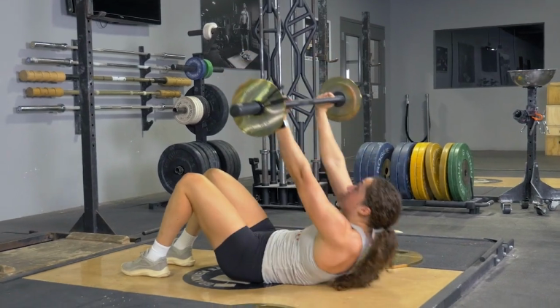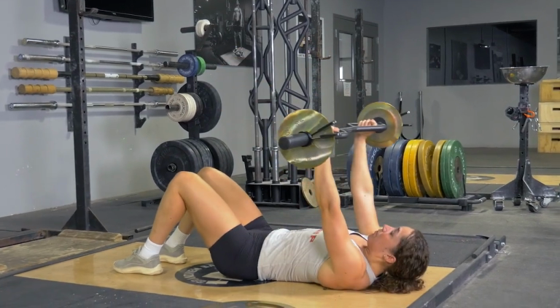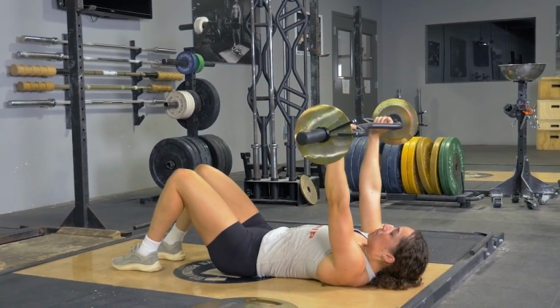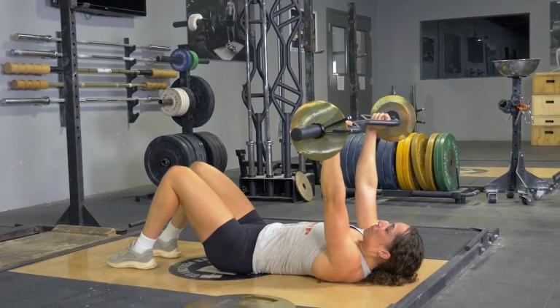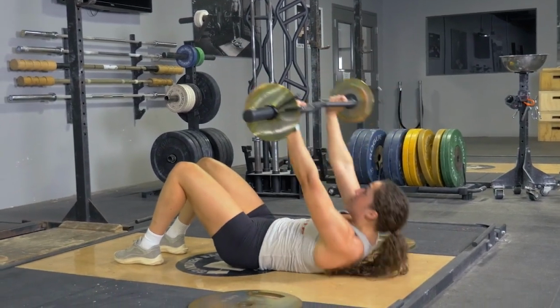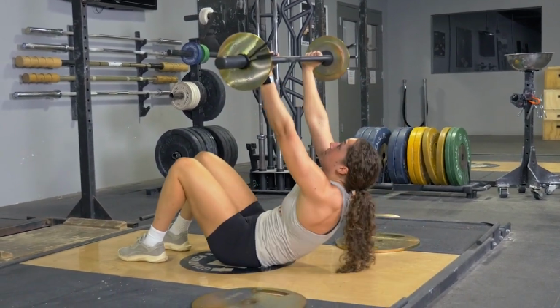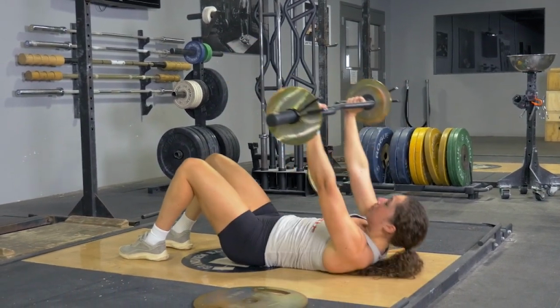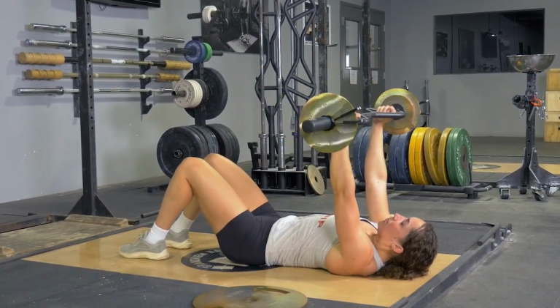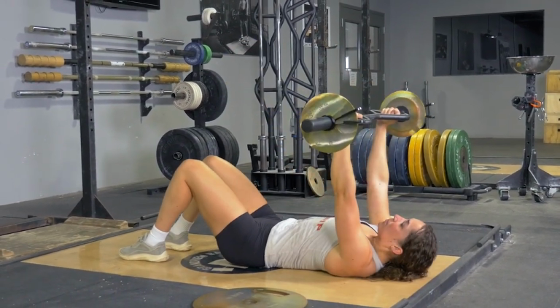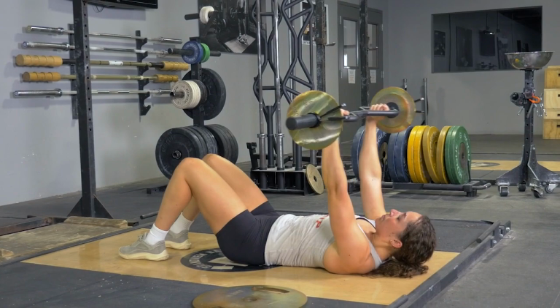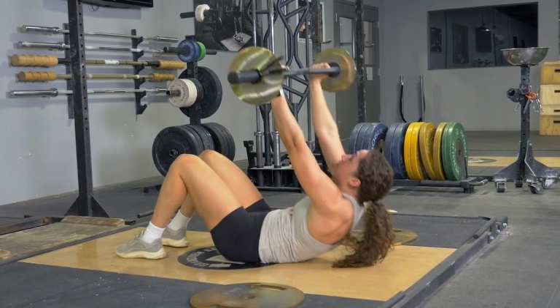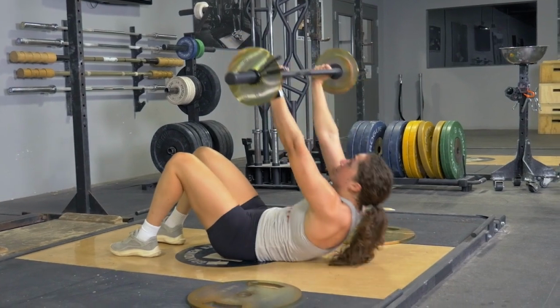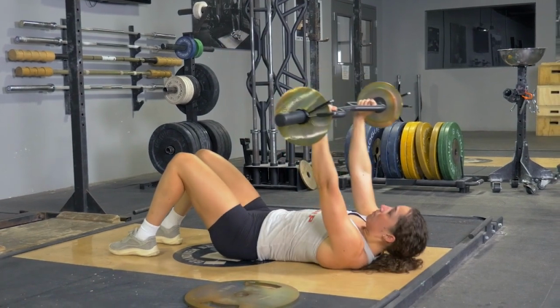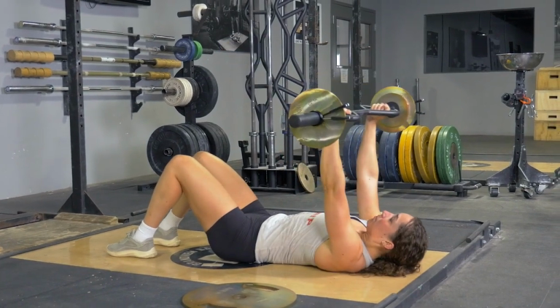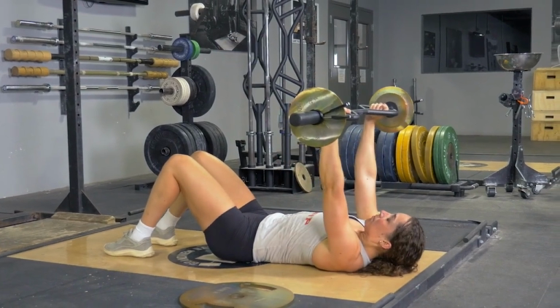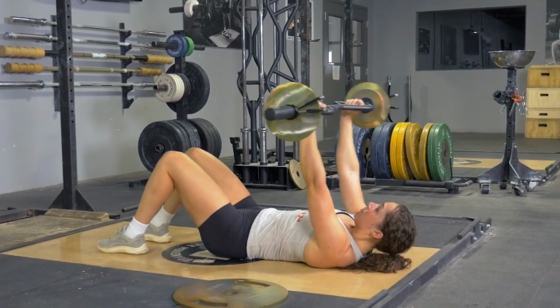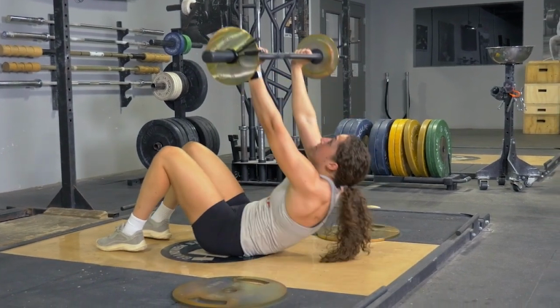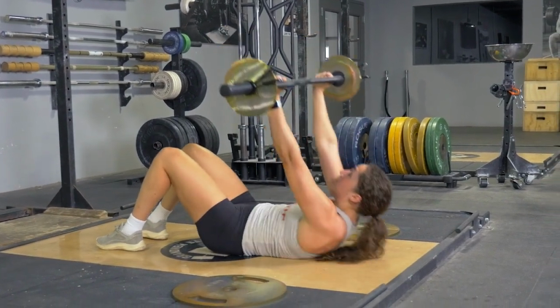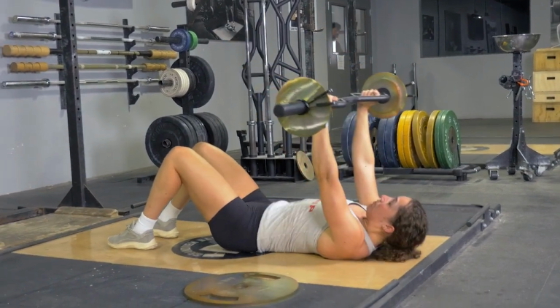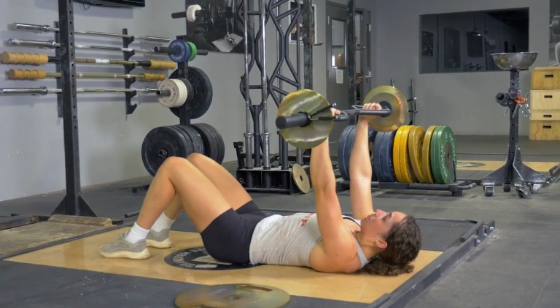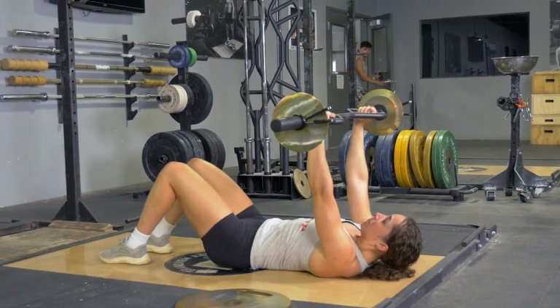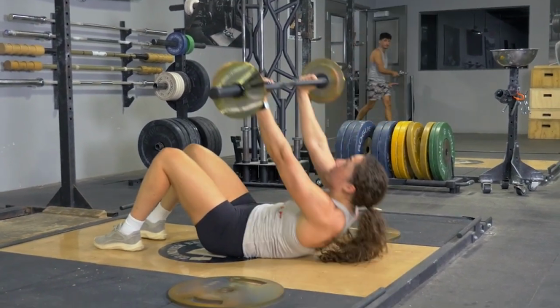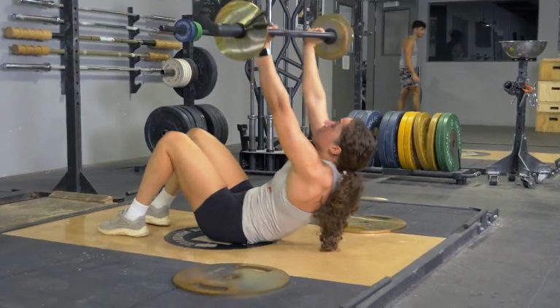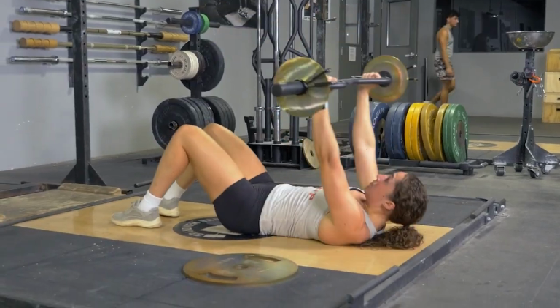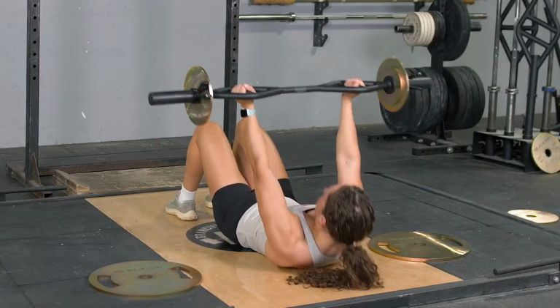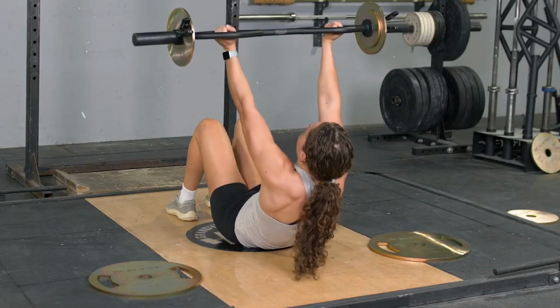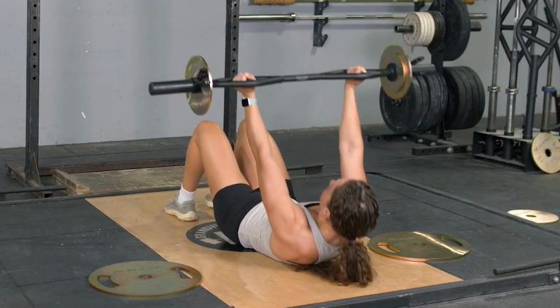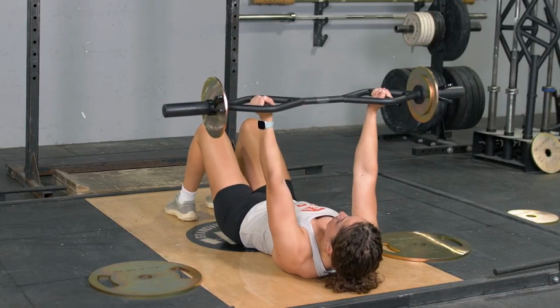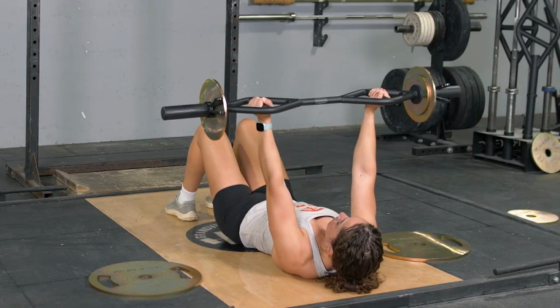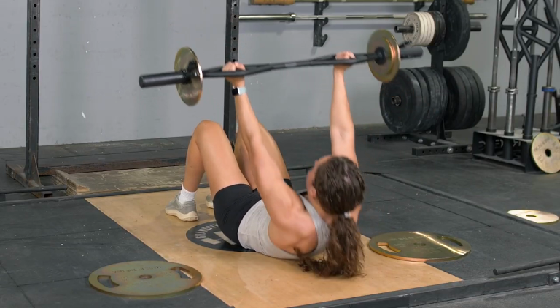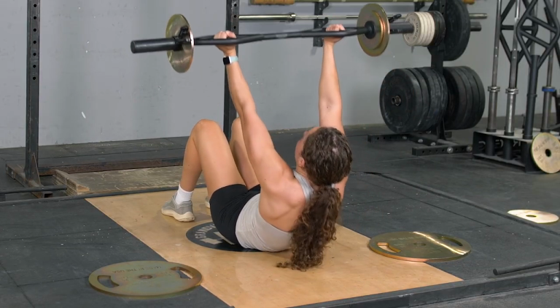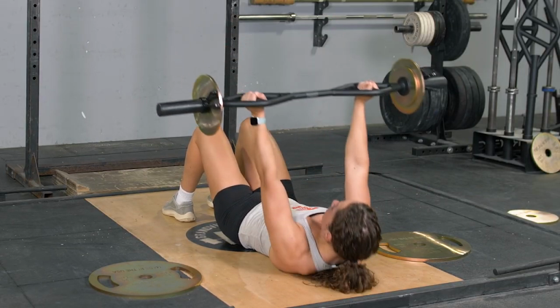Crunches with your original T-grip bar are an excellent abdominal exercise. Begin on your back with your knees bent and feet flat on the floor, arms extended in front of you holding your T-grip bar in the hammer grip.